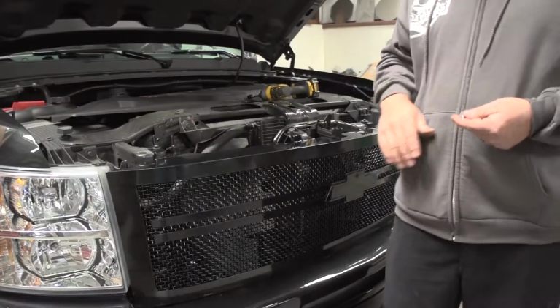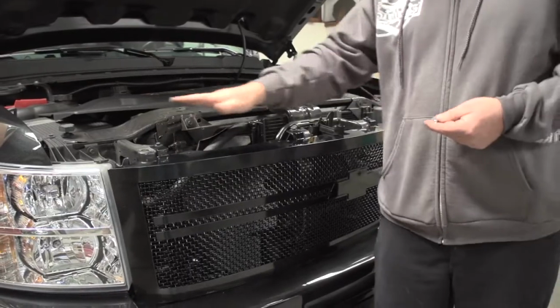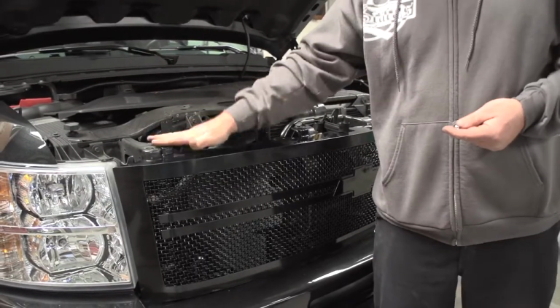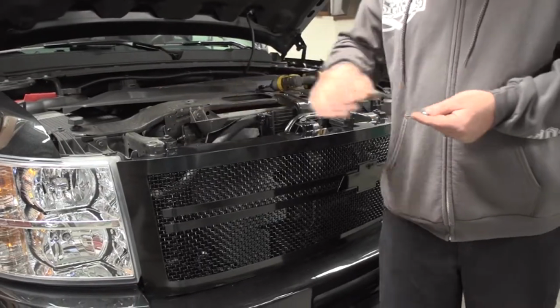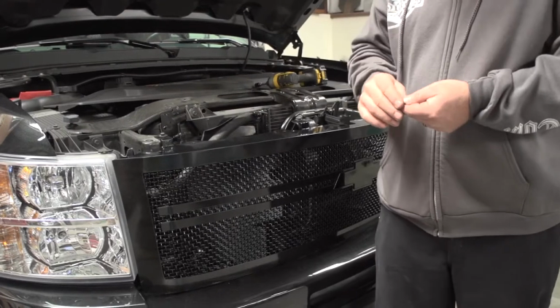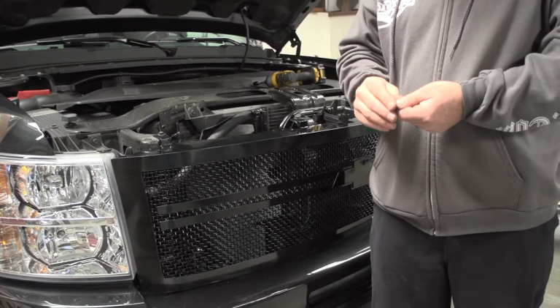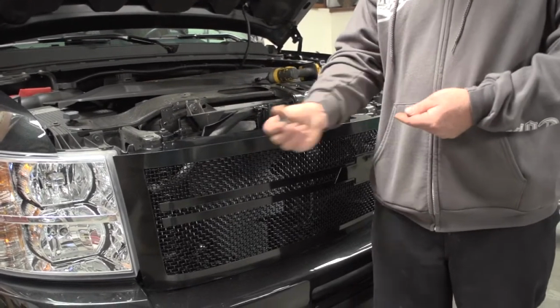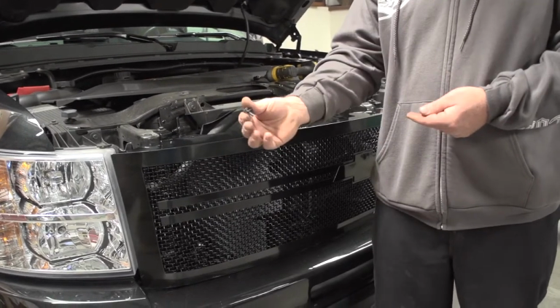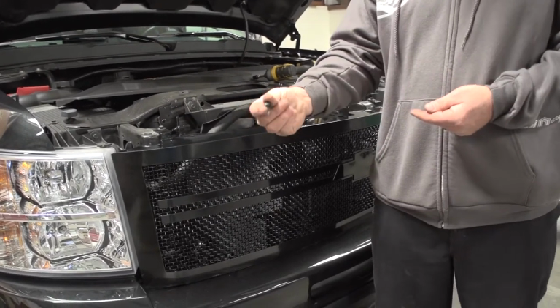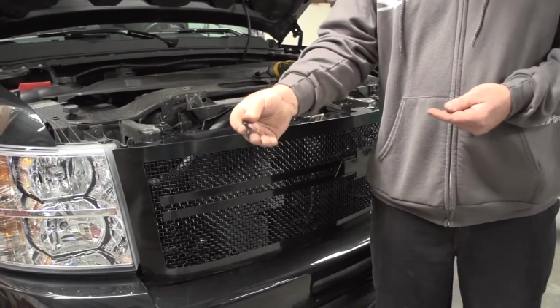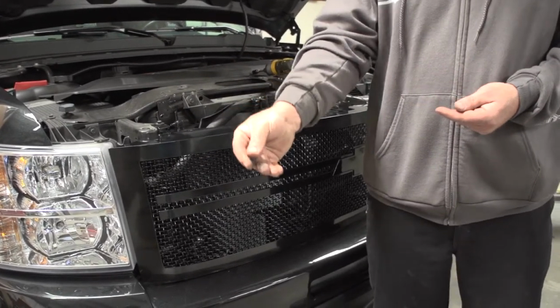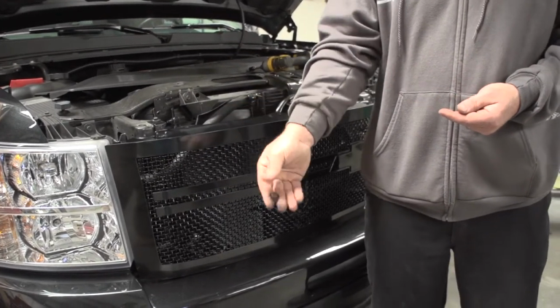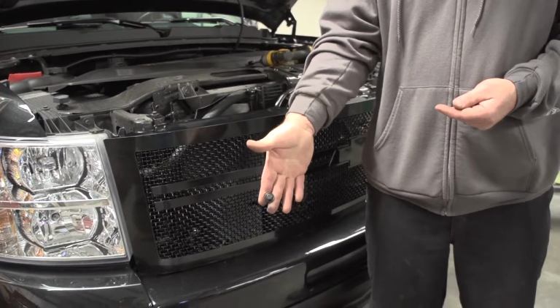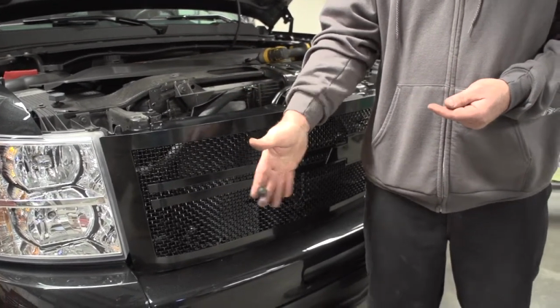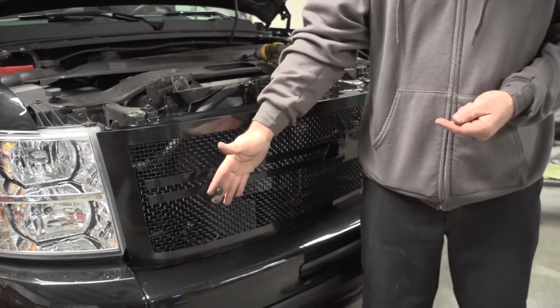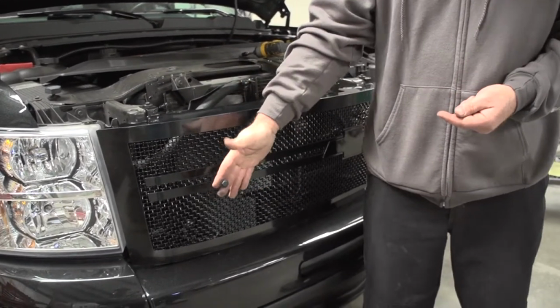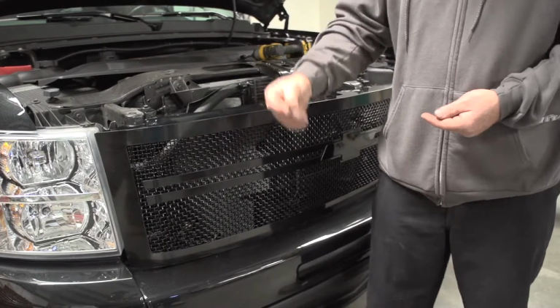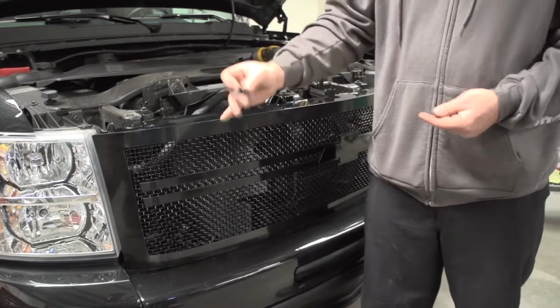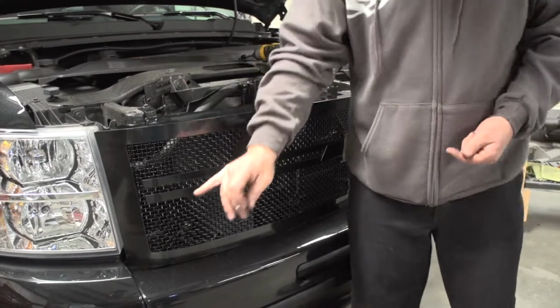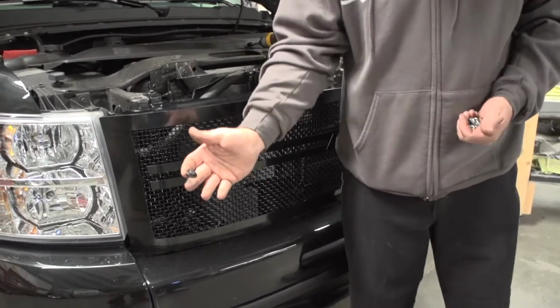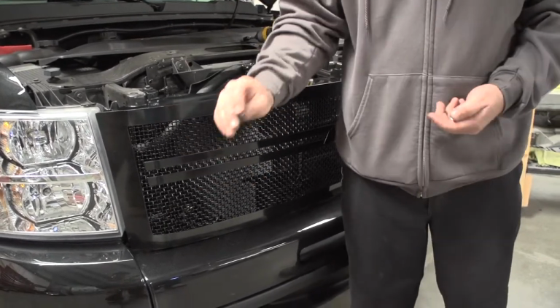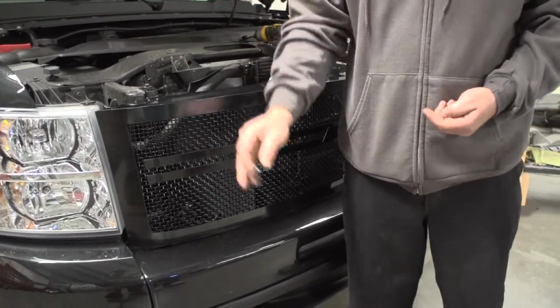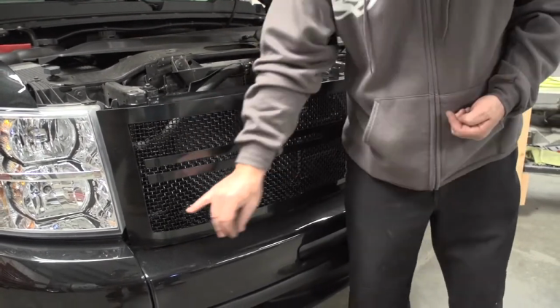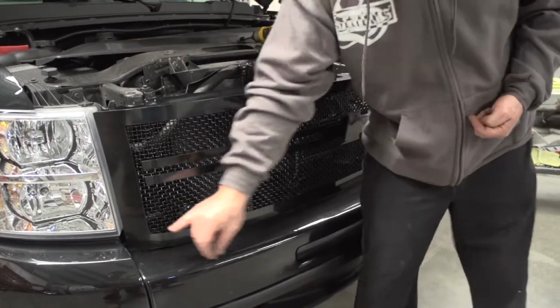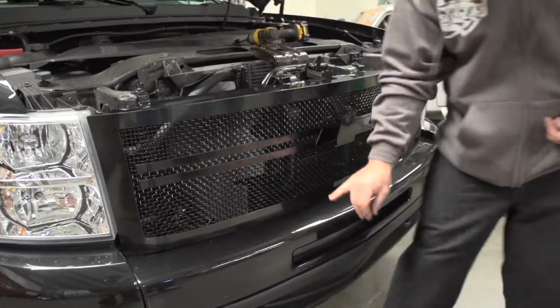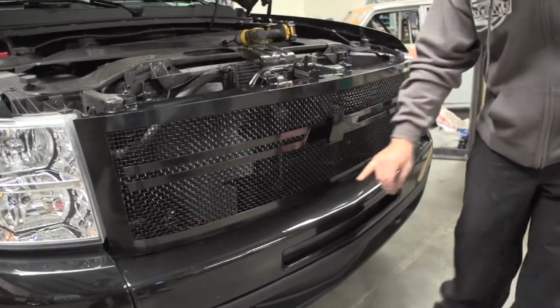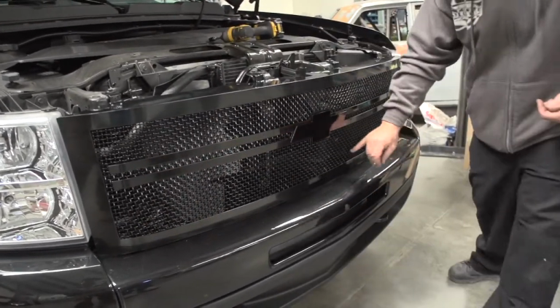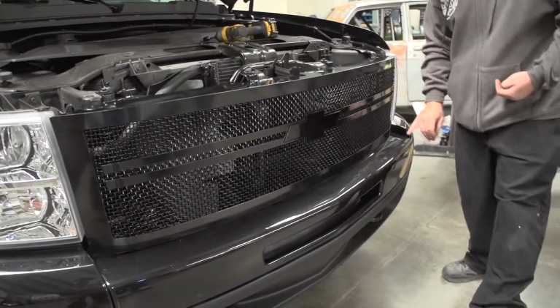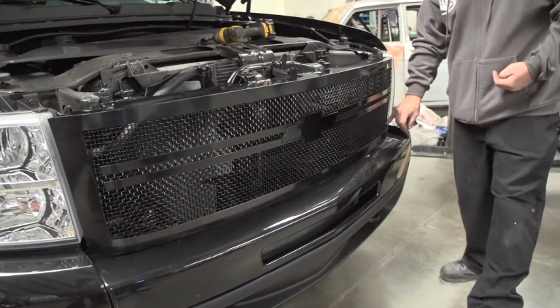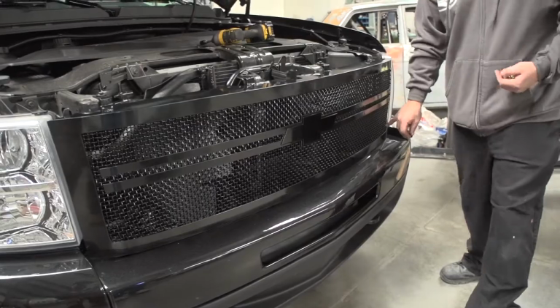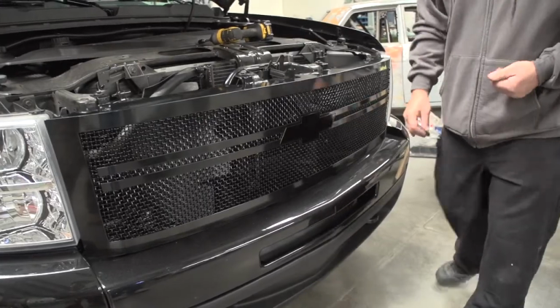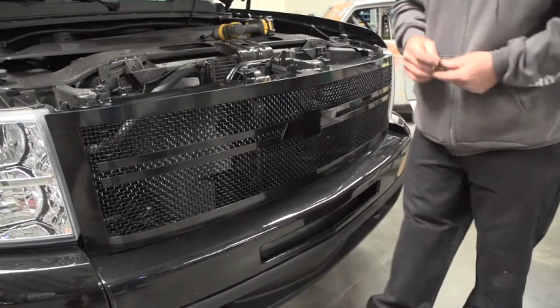Now that we got the top bolts in, you're going to take your supplied hardware. We spray painted the tops black just so it doesn't show. Put the bolts — loose fit the bolts — in the four brackets down below. Mounts right to the factory locations.